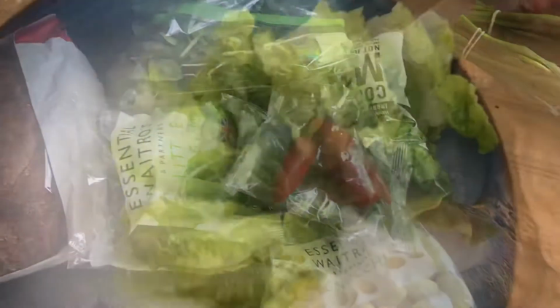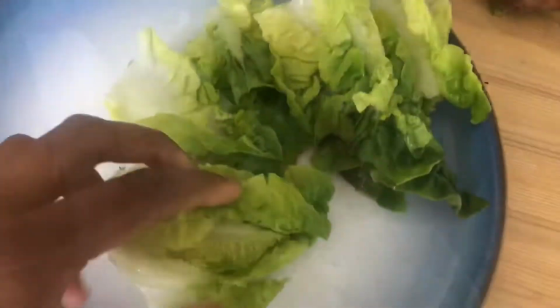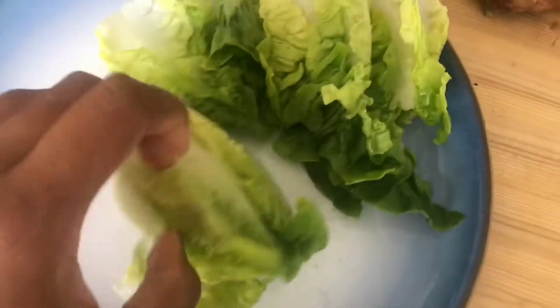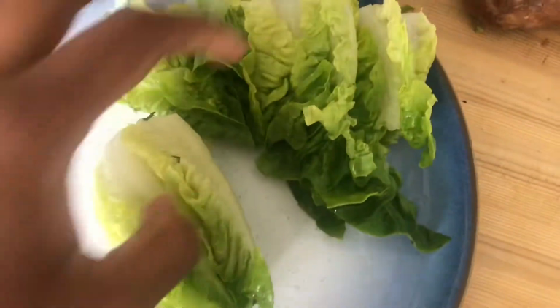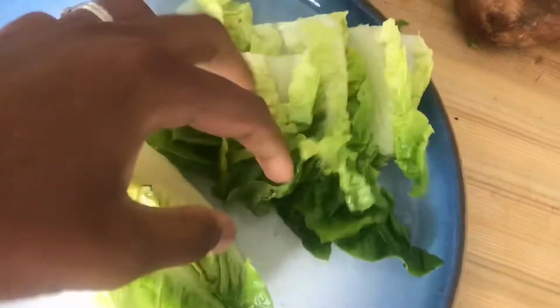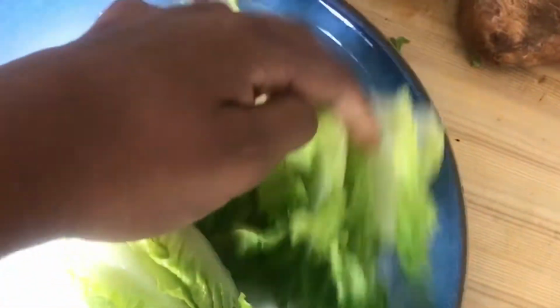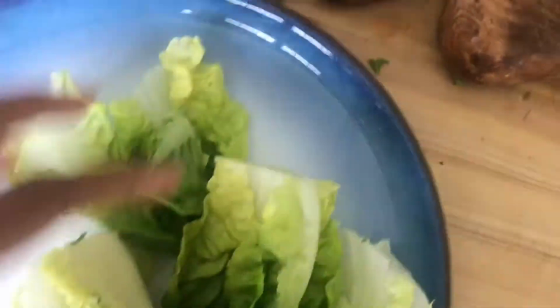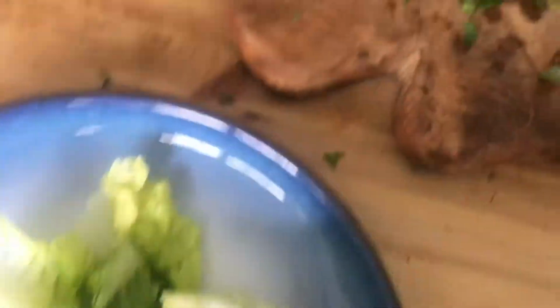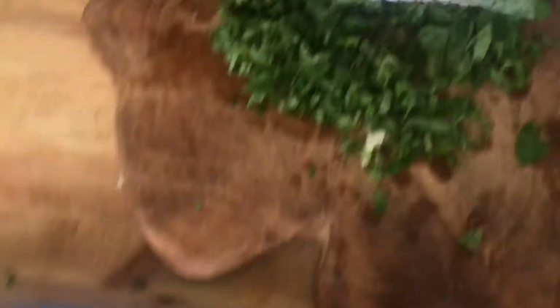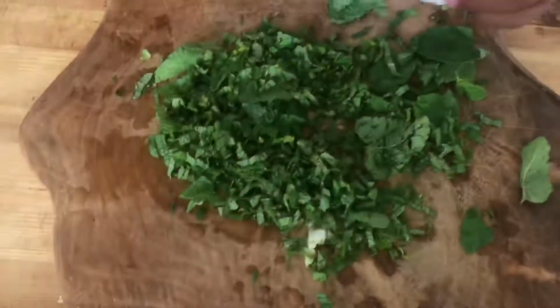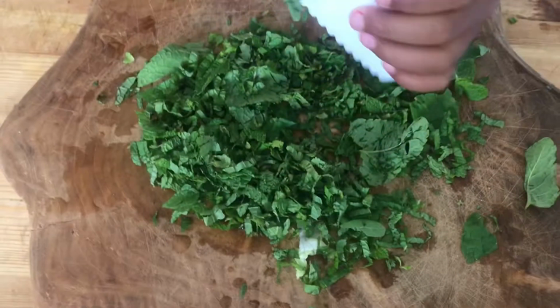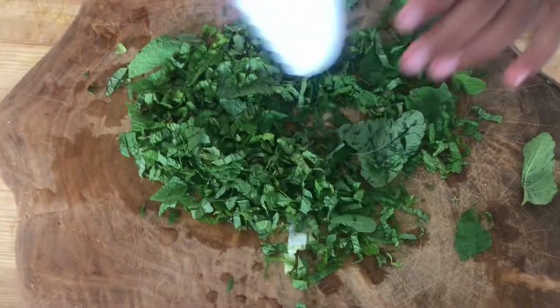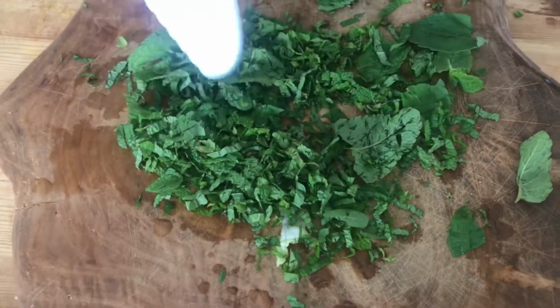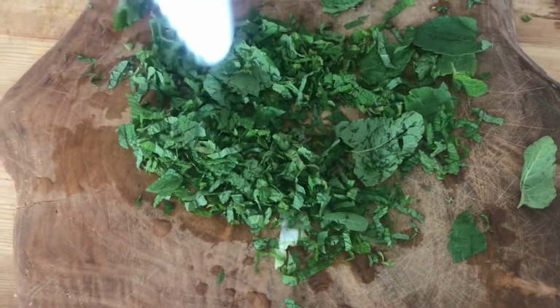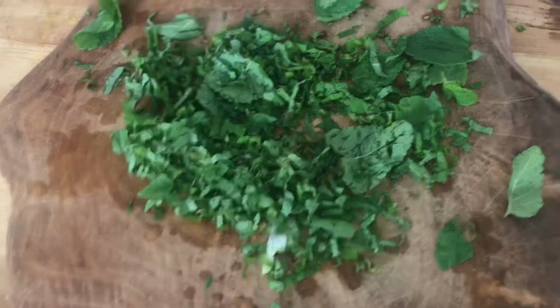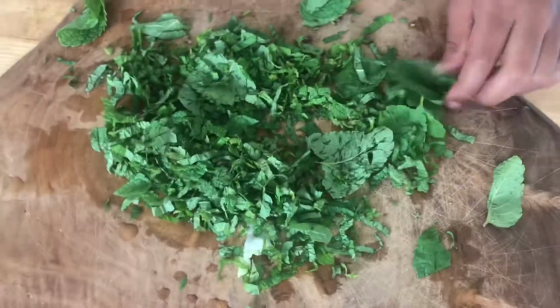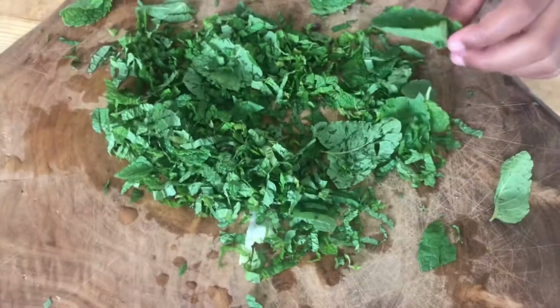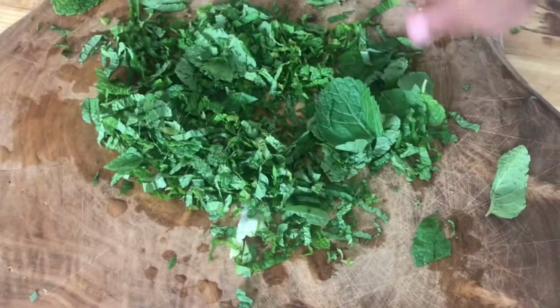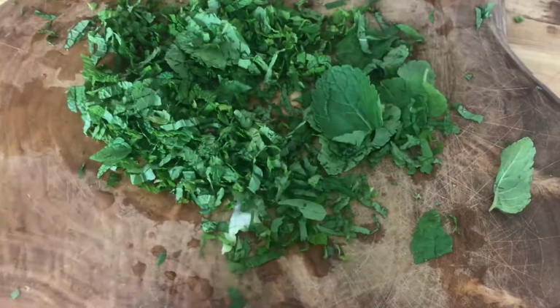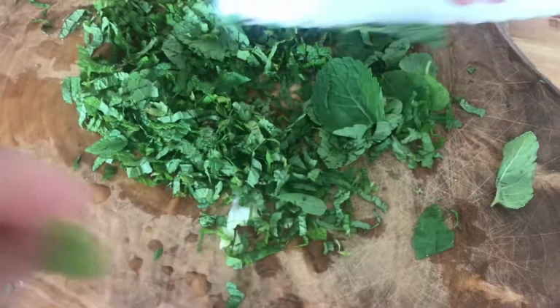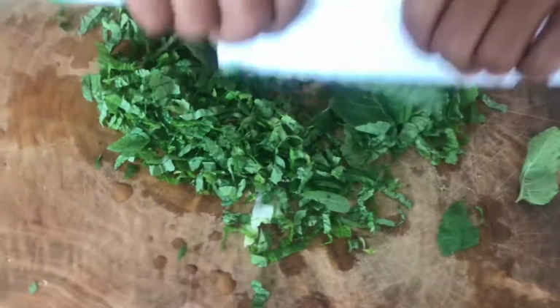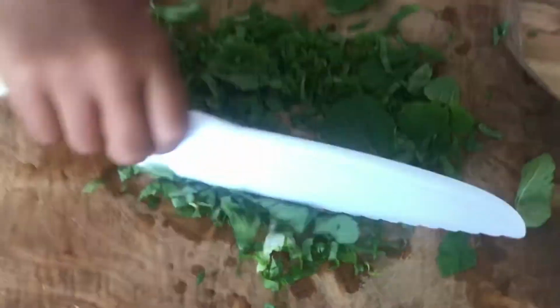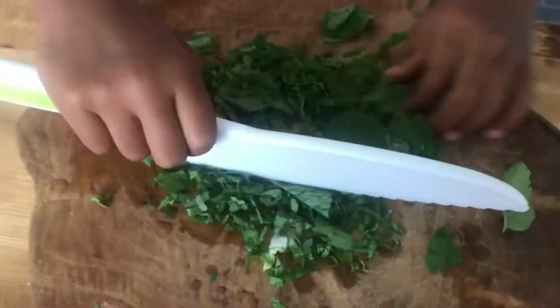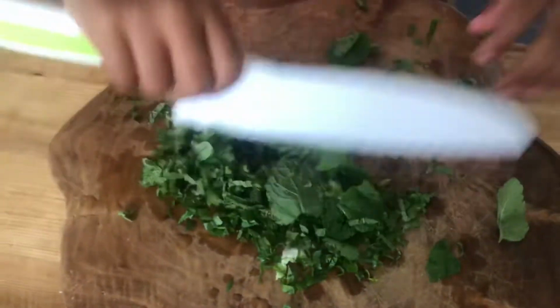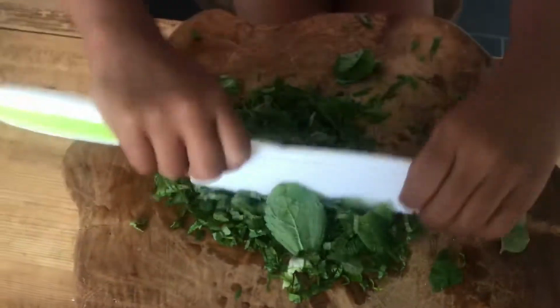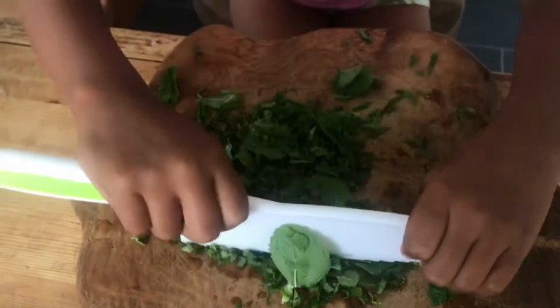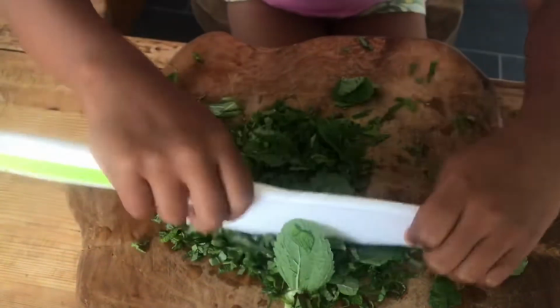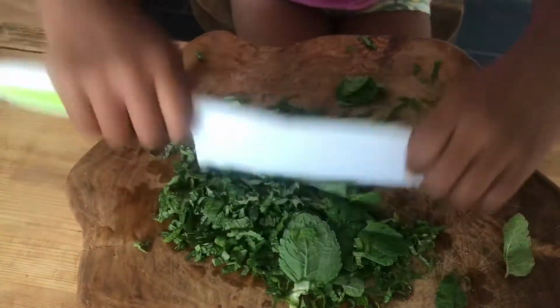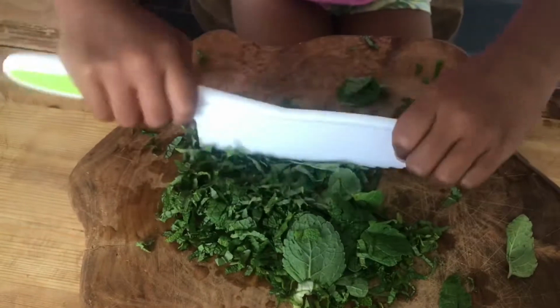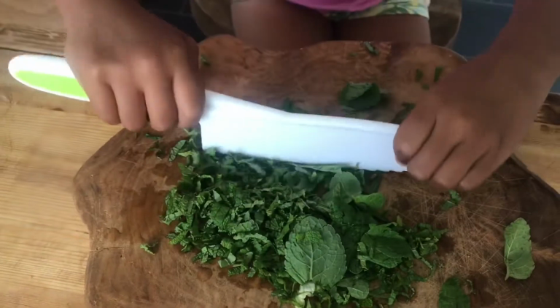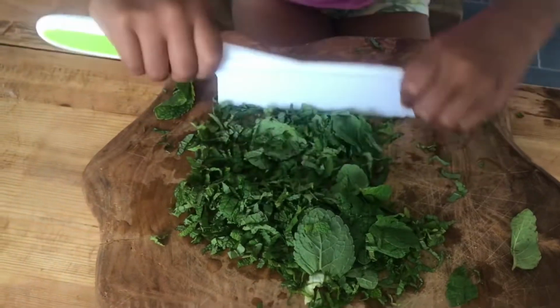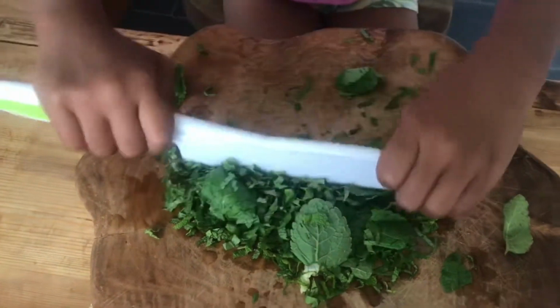We've already washed our lettuce, so we're going to fan that with our salad. Georgie's chopped up our mint leaves. Mind your fingers, Persia — that's it, good girl.